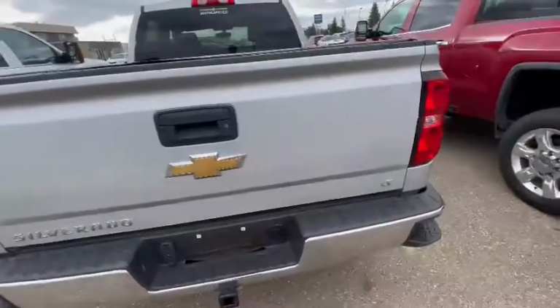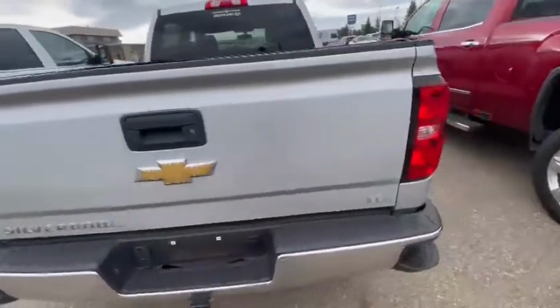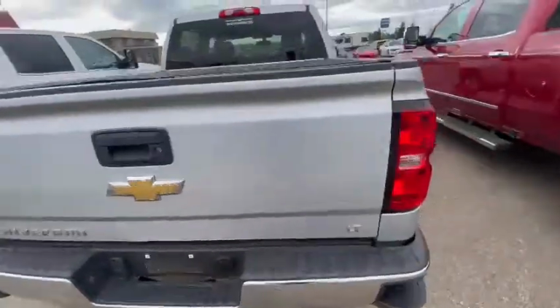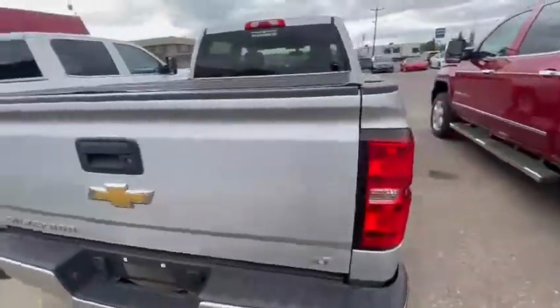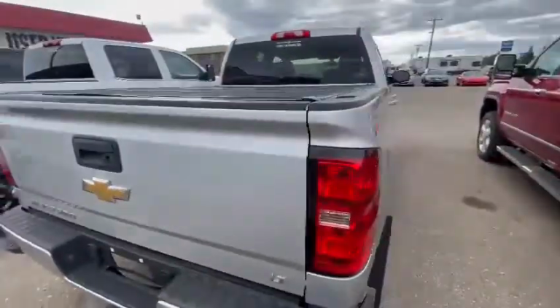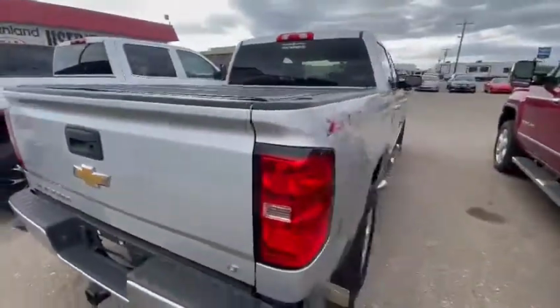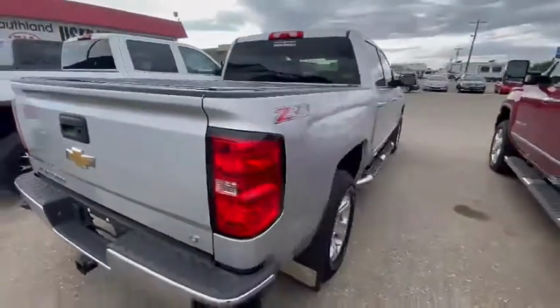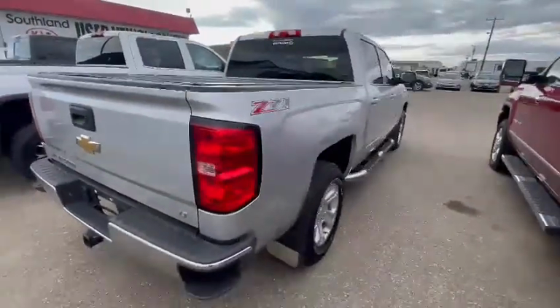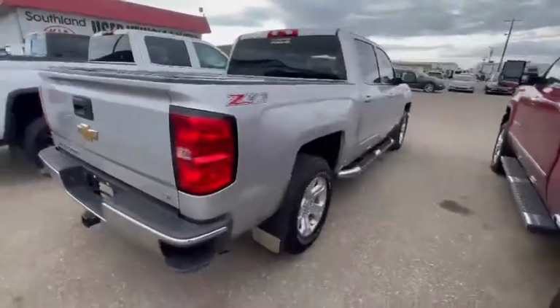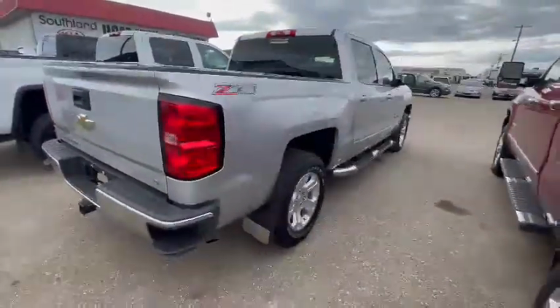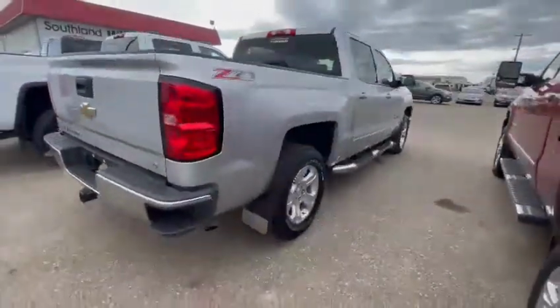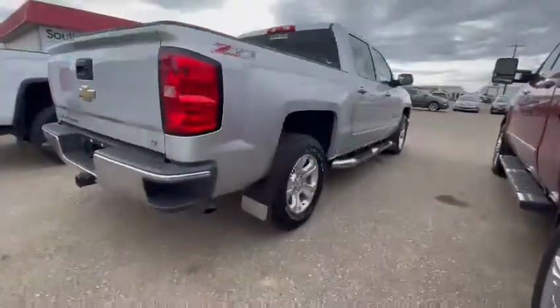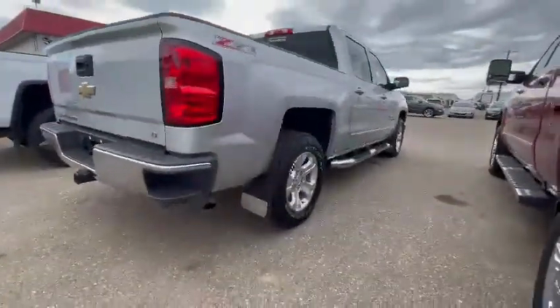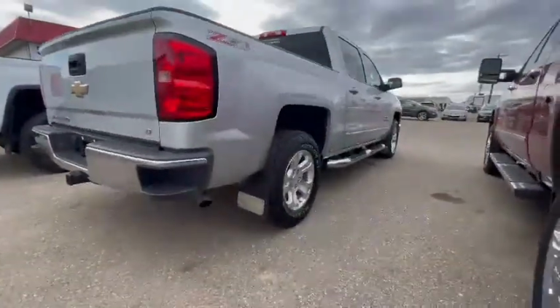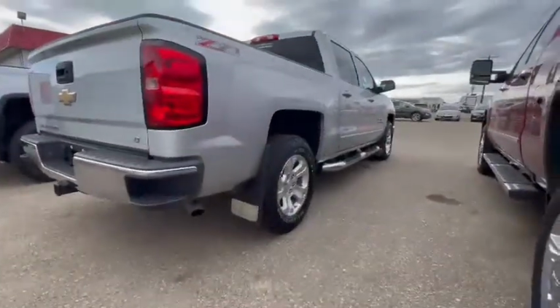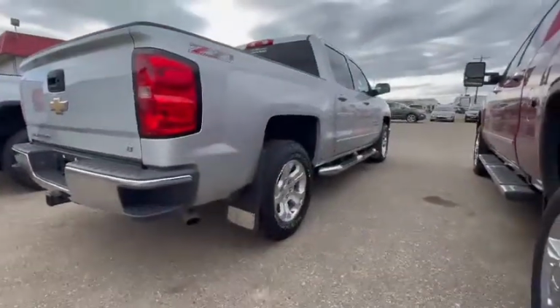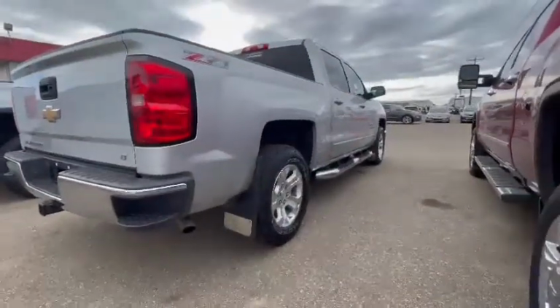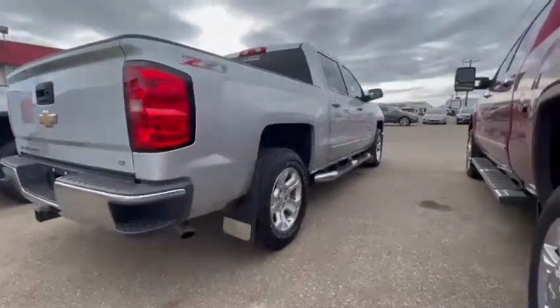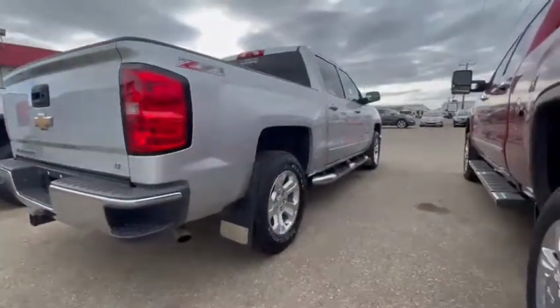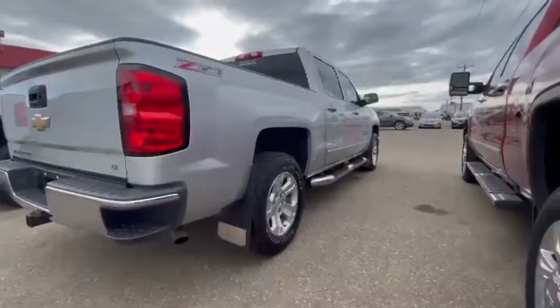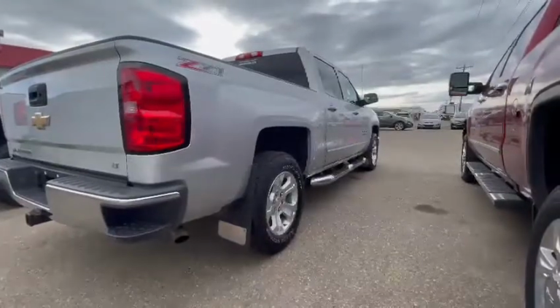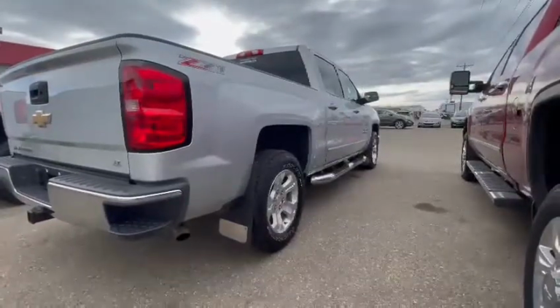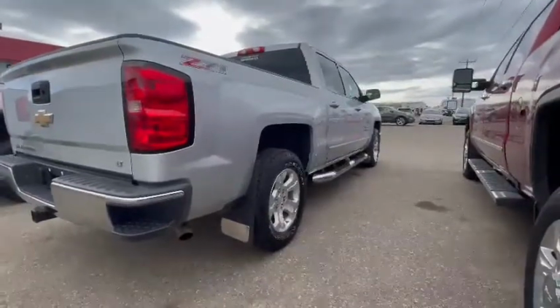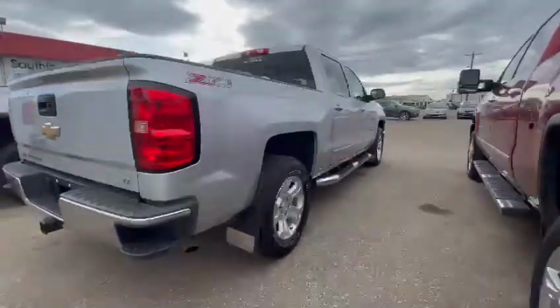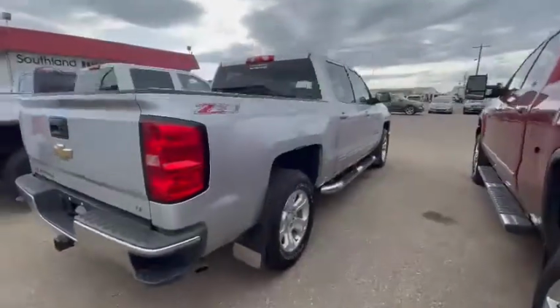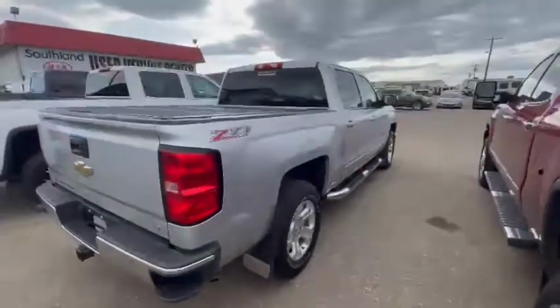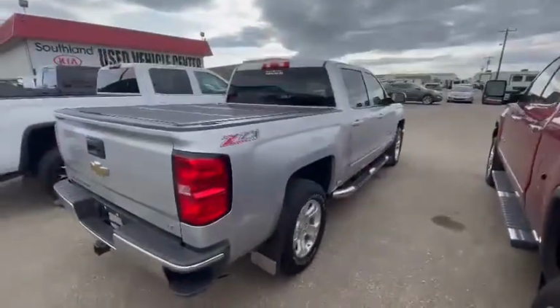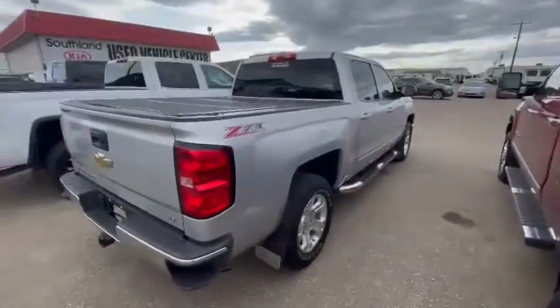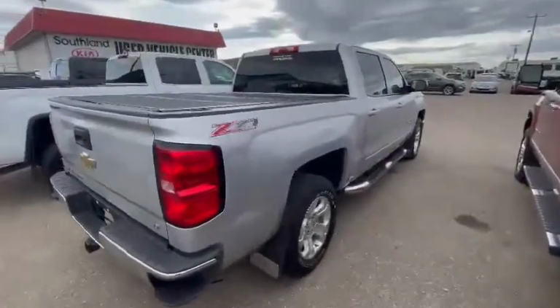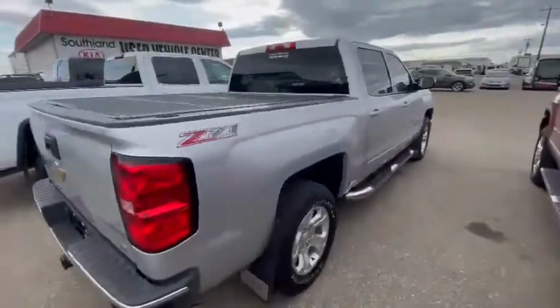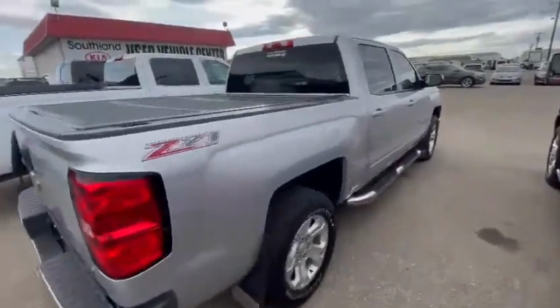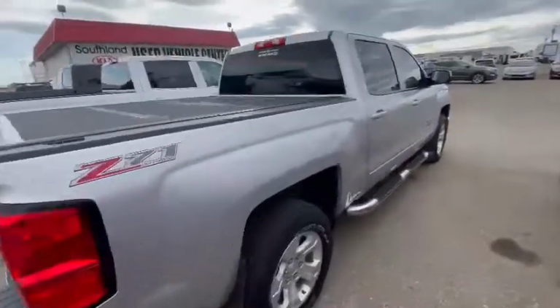It's an LT in trim. This truck is priced to move — it is ready to roll. It has sidestep, mud flaps, tonneau cover, leather — fully loaded.